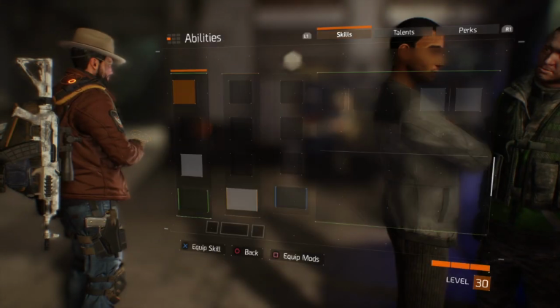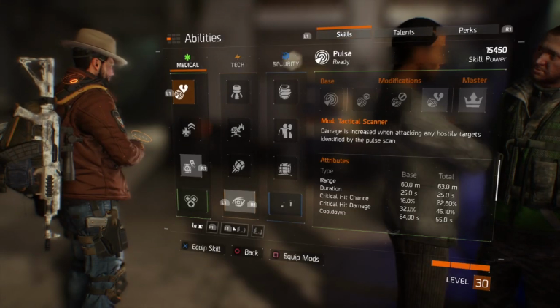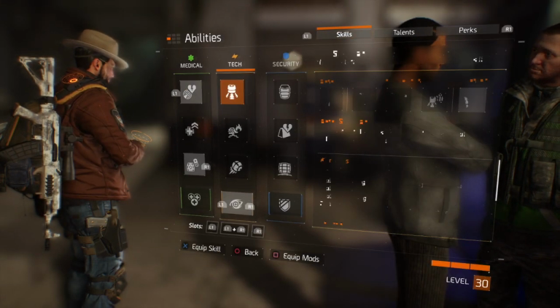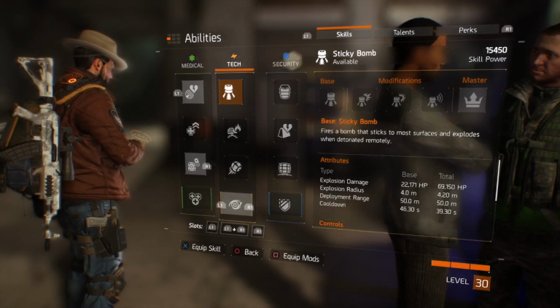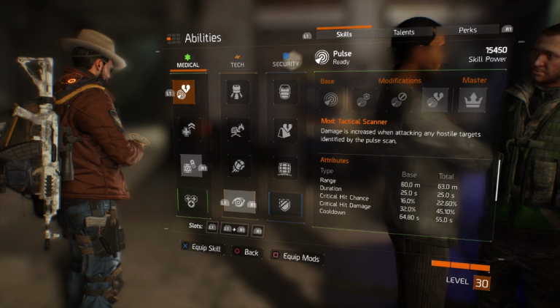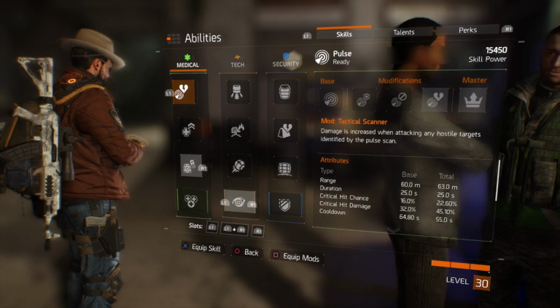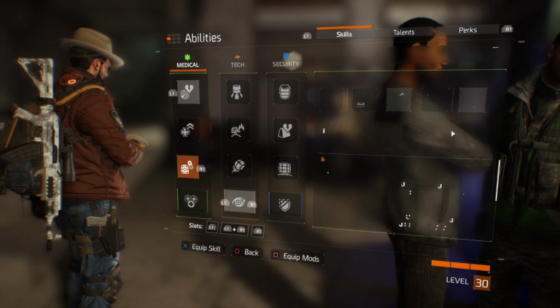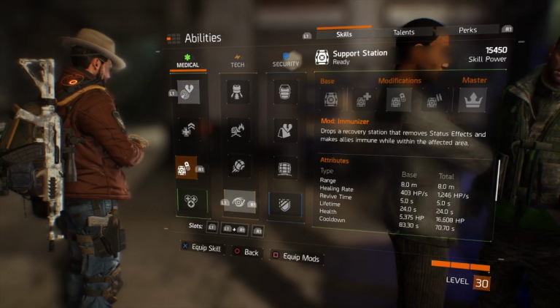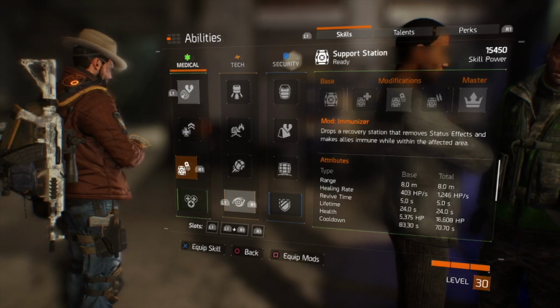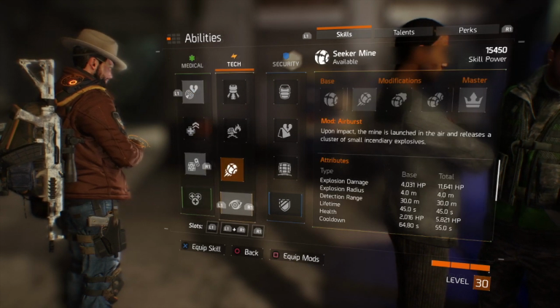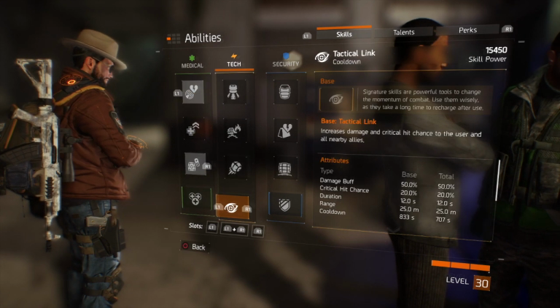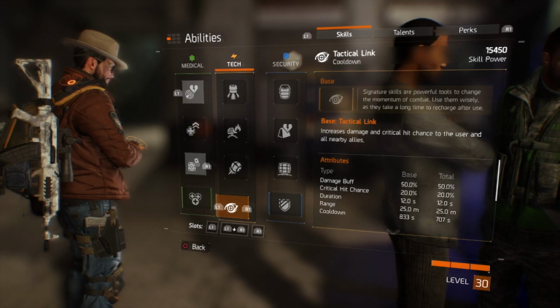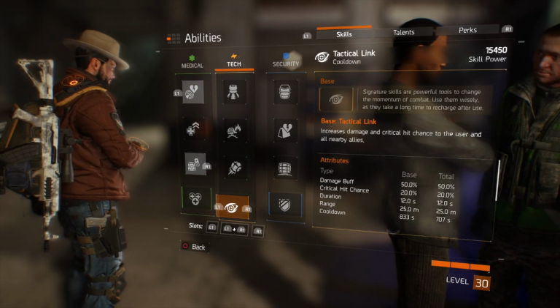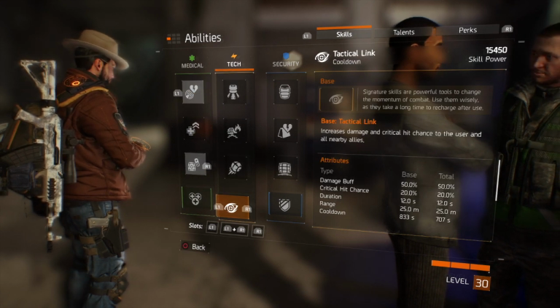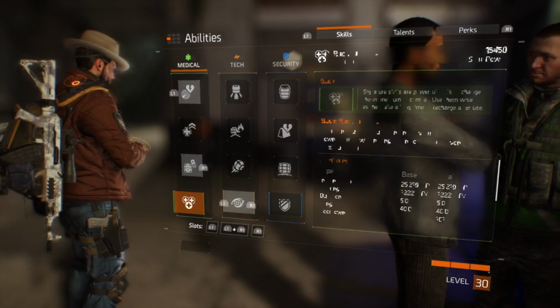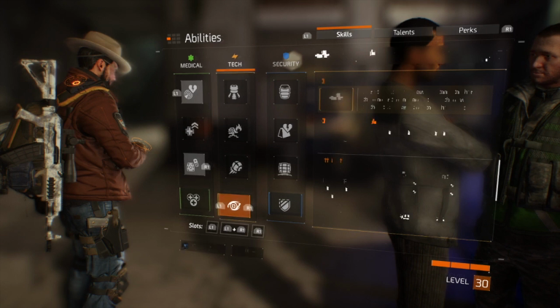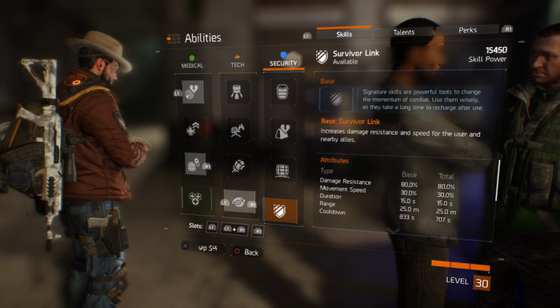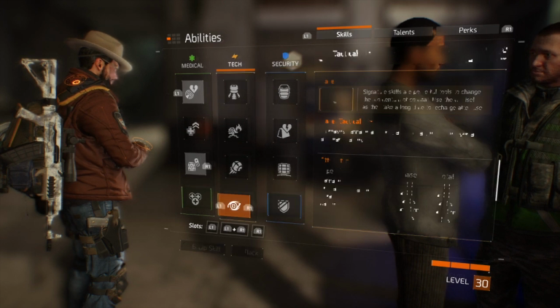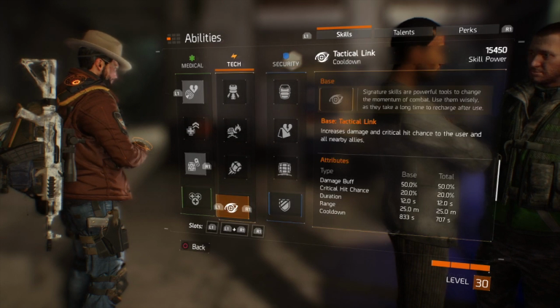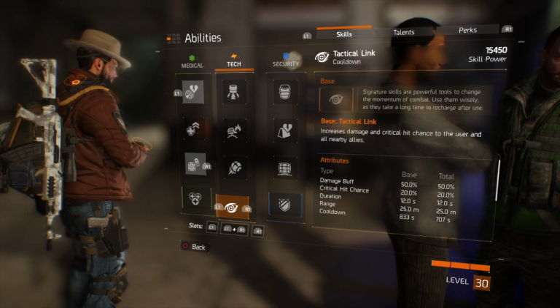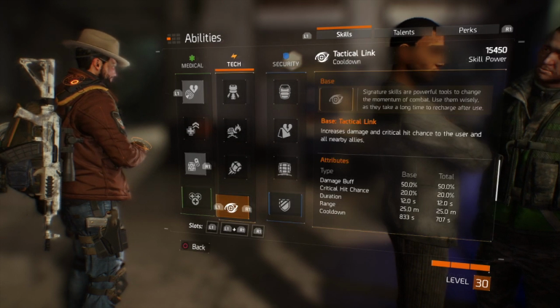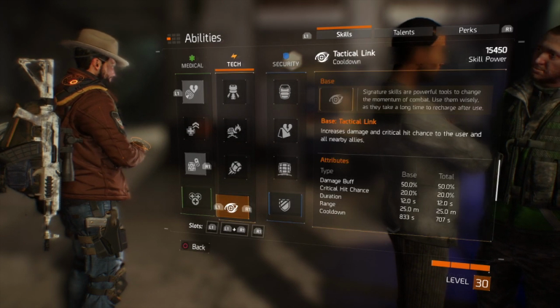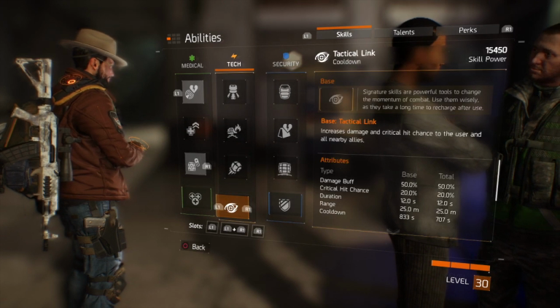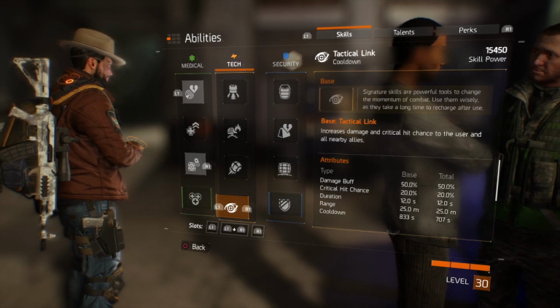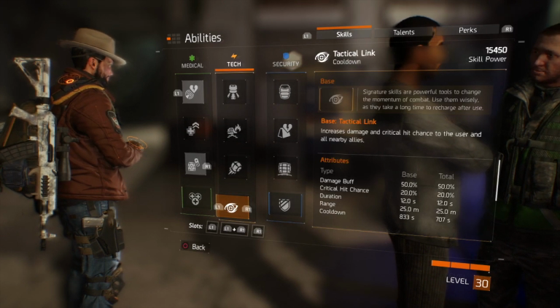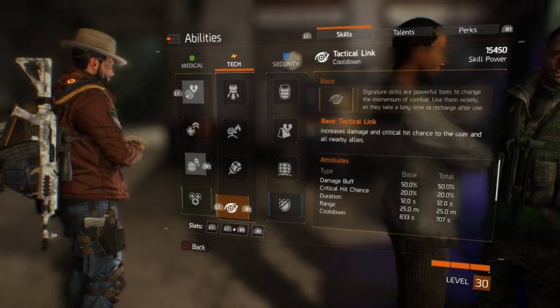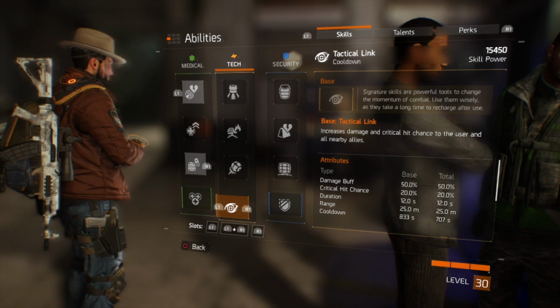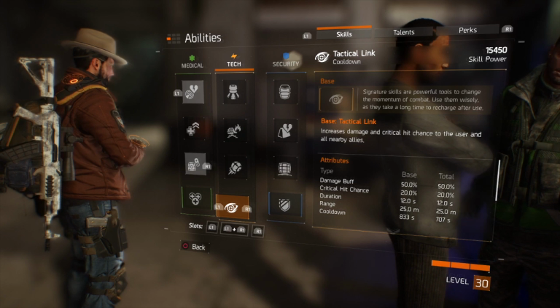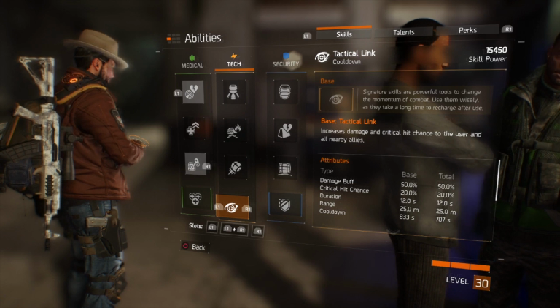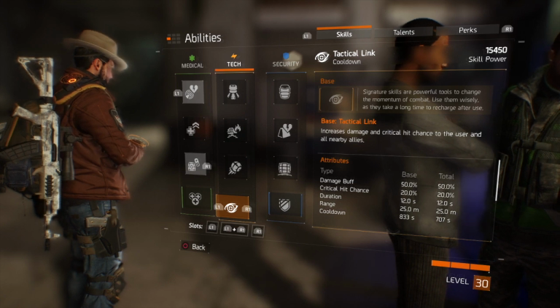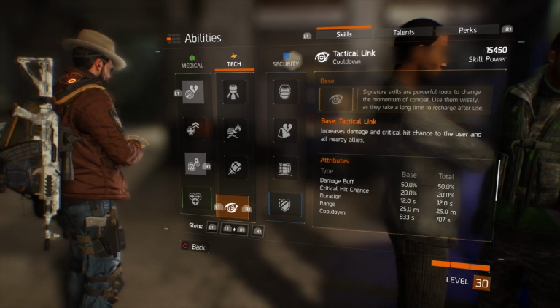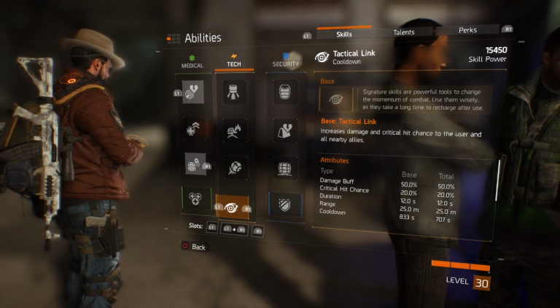Briefly on abilities — you can toggle these to L1 or R1 on PS4, or press L1 and R1 at the same time to get one of three supers. I like to use Tactical Link, which when you pop it is basically god mode — increased damage and critical hit chance for the user and nearby allies.